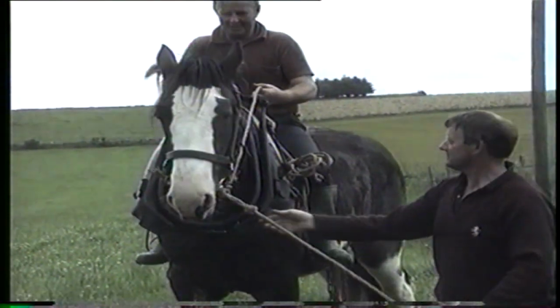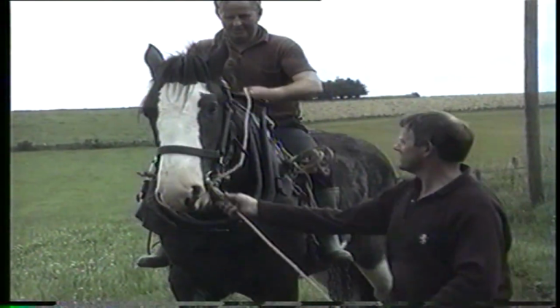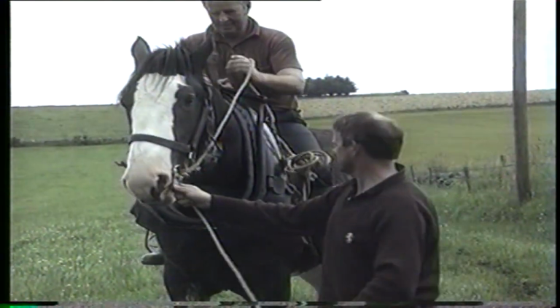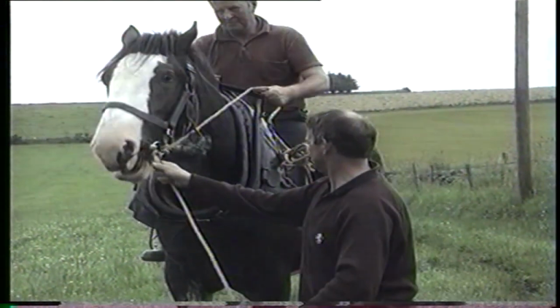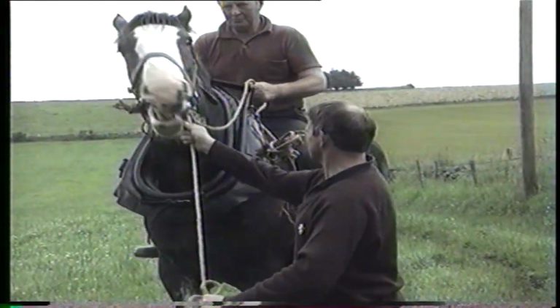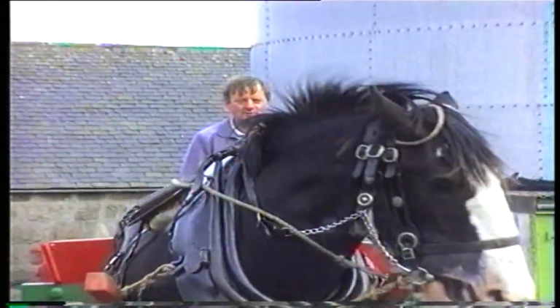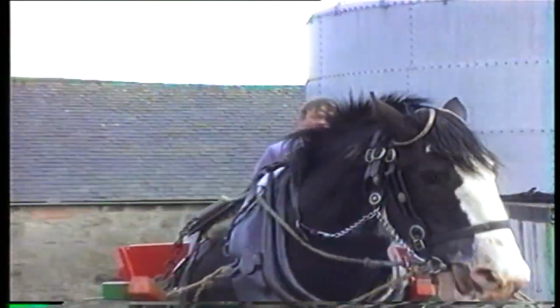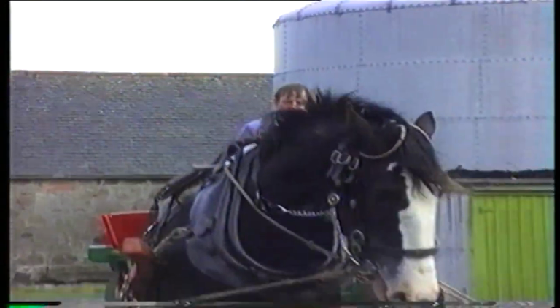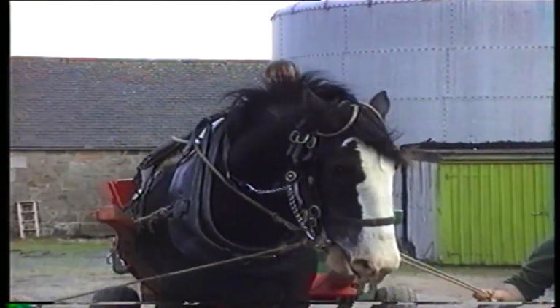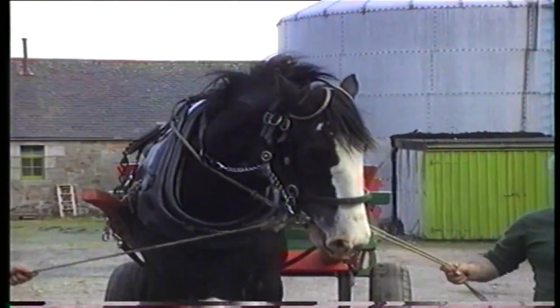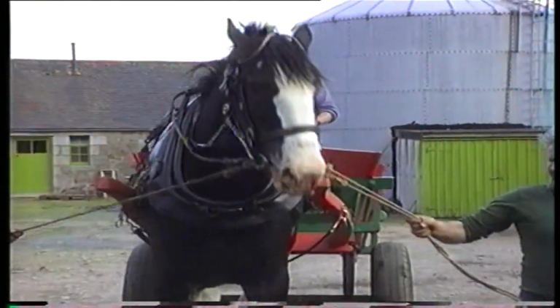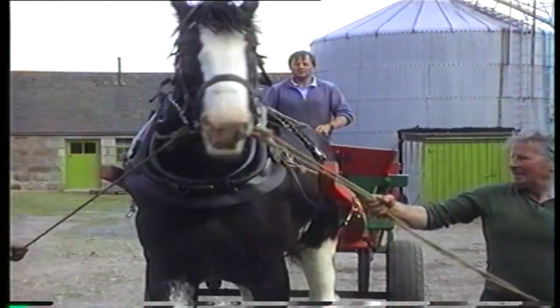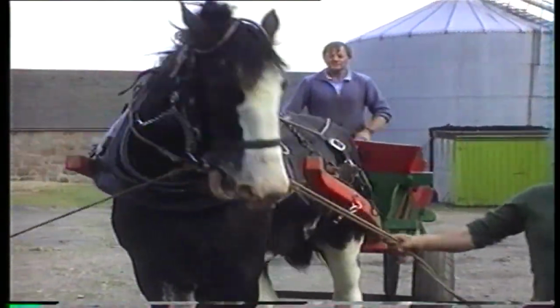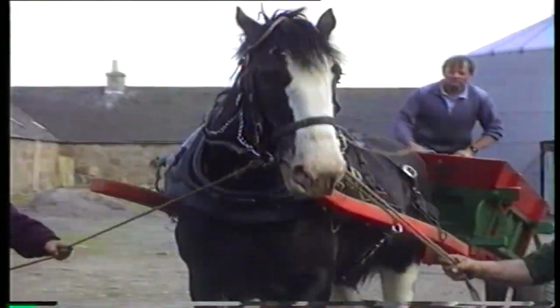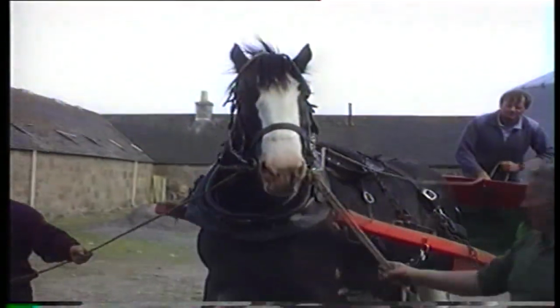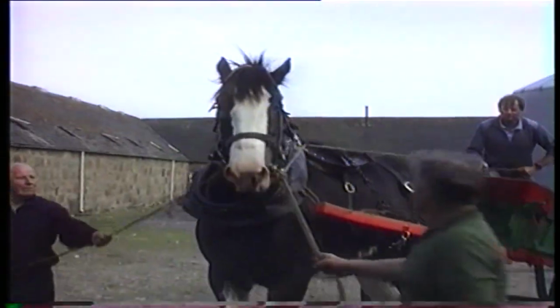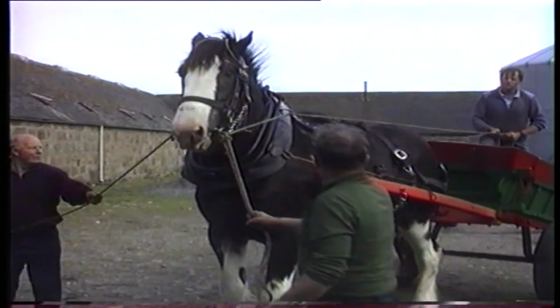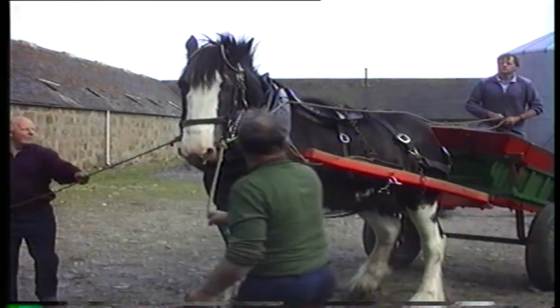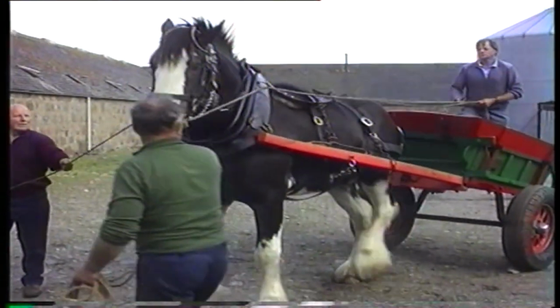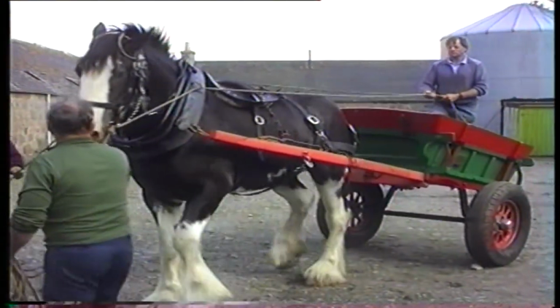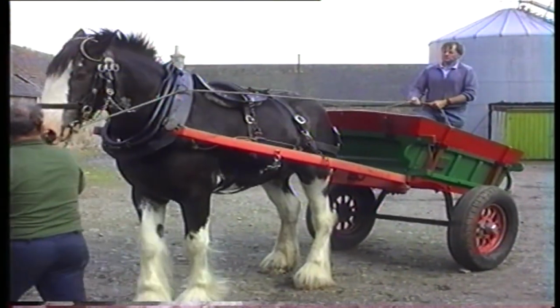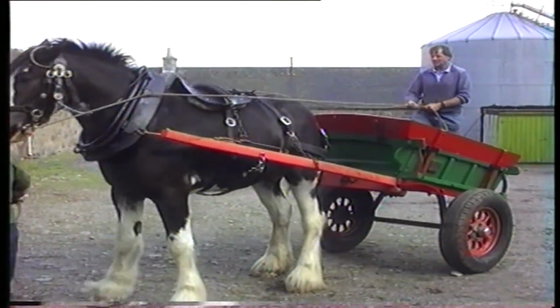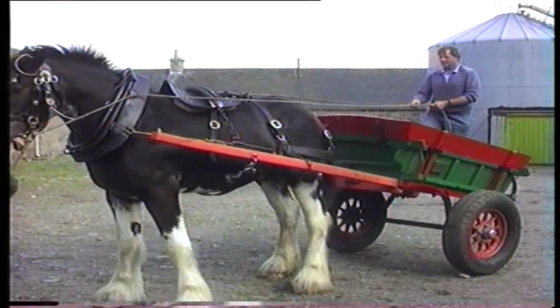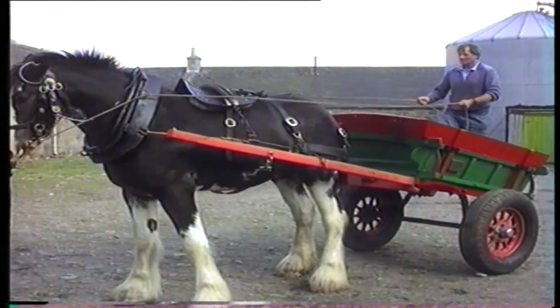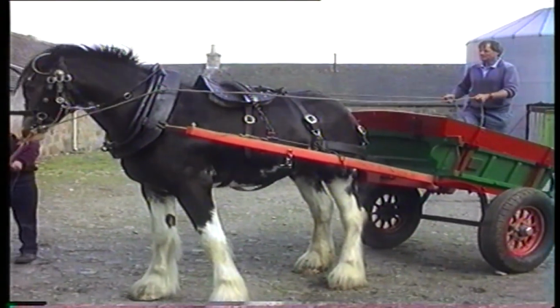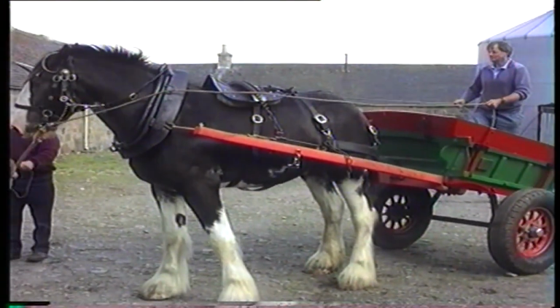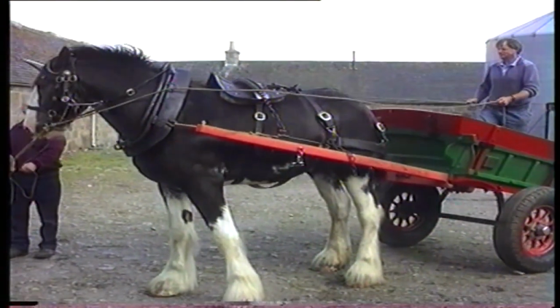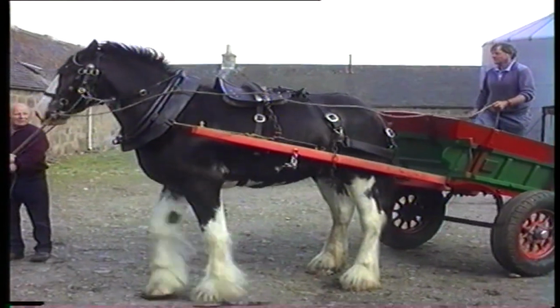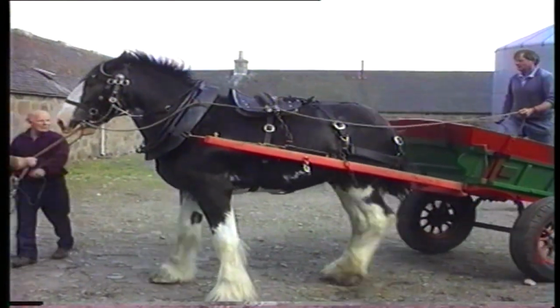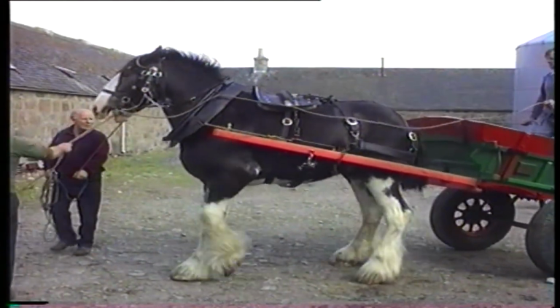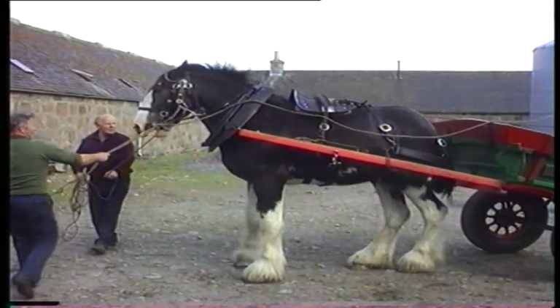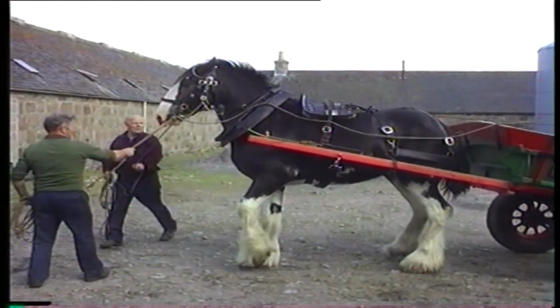Sam had also to be trained to pull a cart and feel the weight on his back. This was the most dangerous part for both the horse and the man. The horse had to get used to the man in the cart above his head — this was a new experience for the horse.